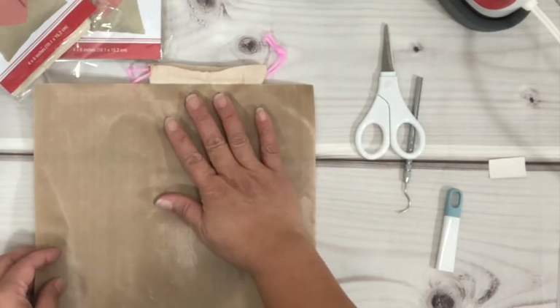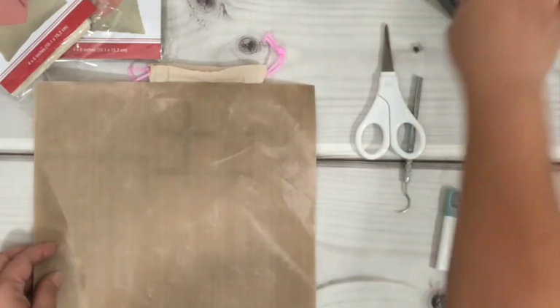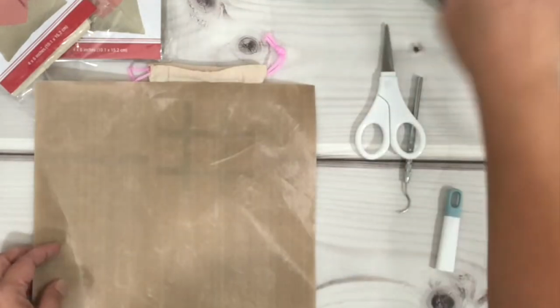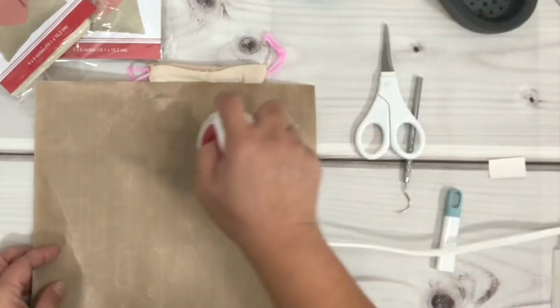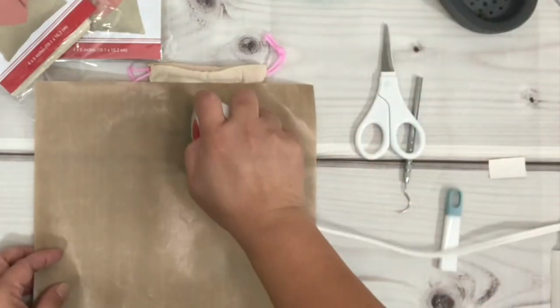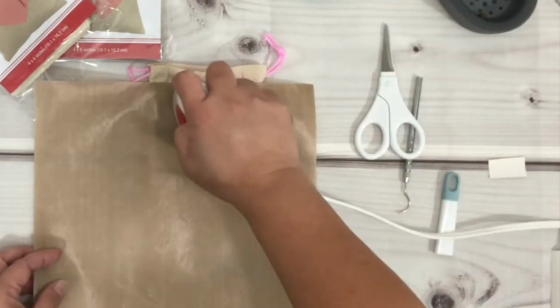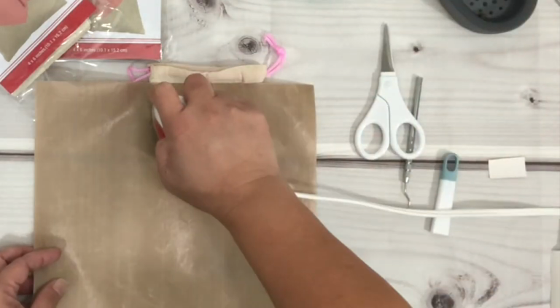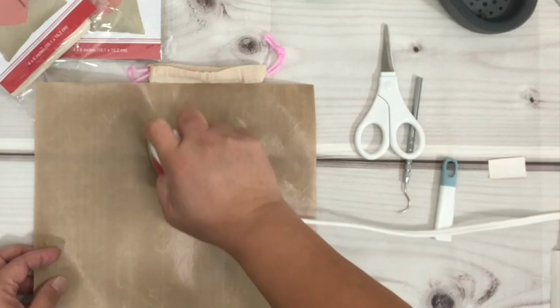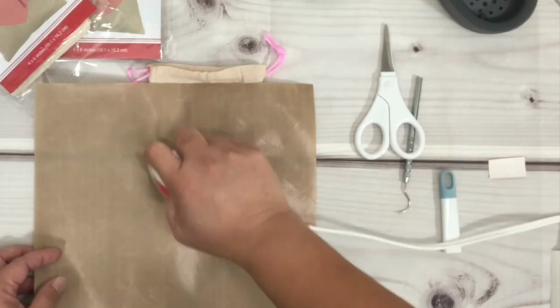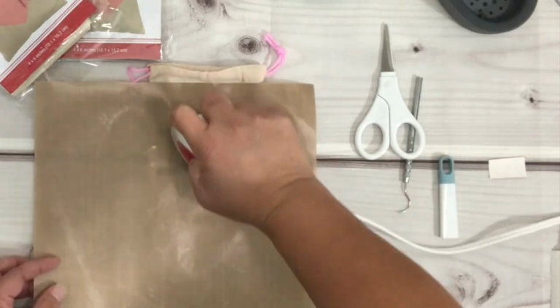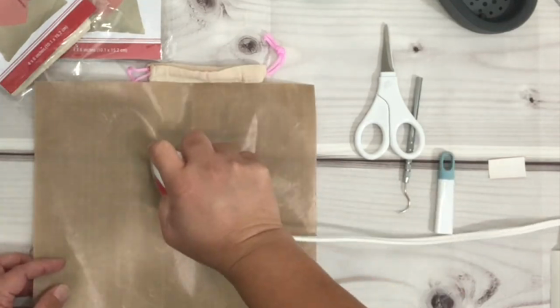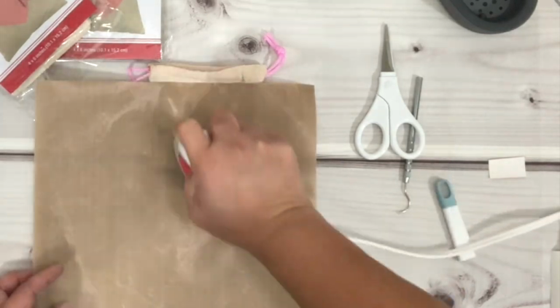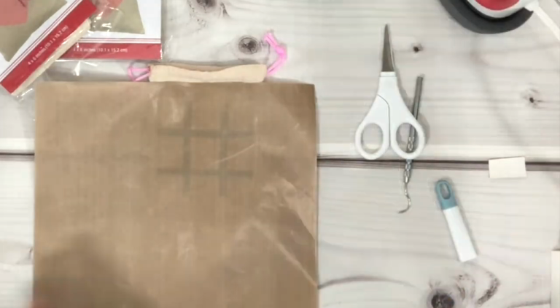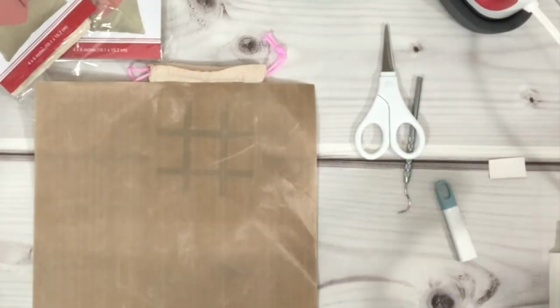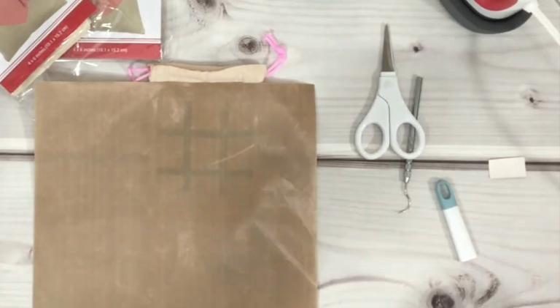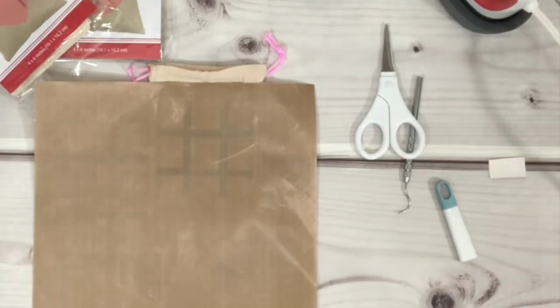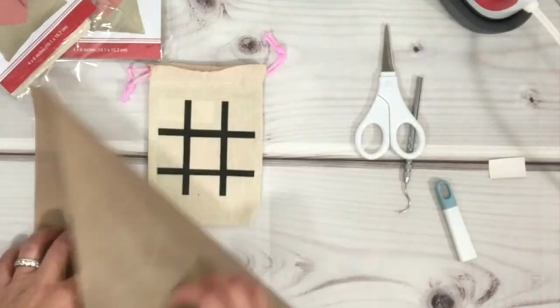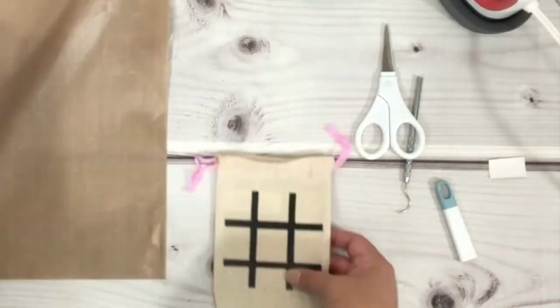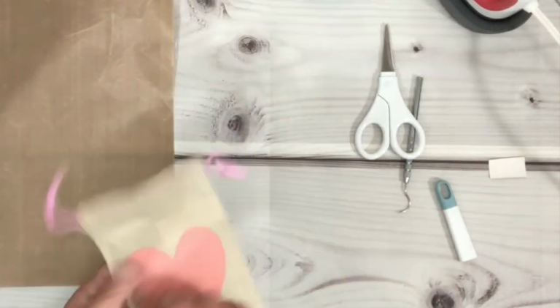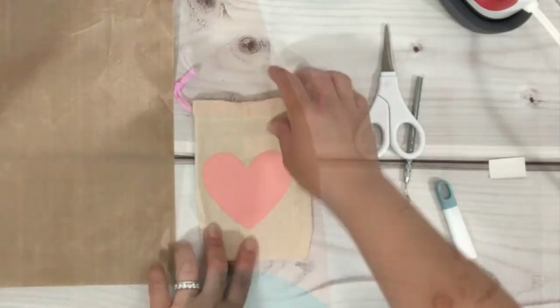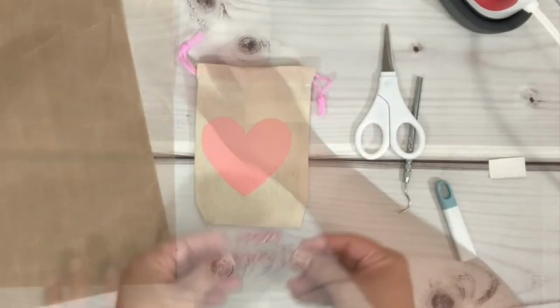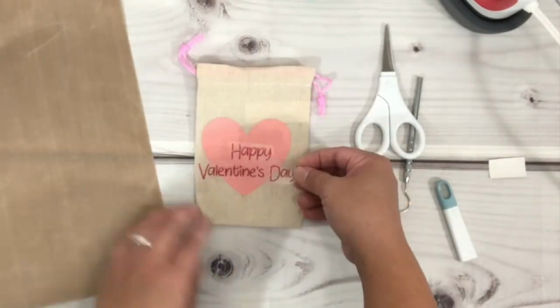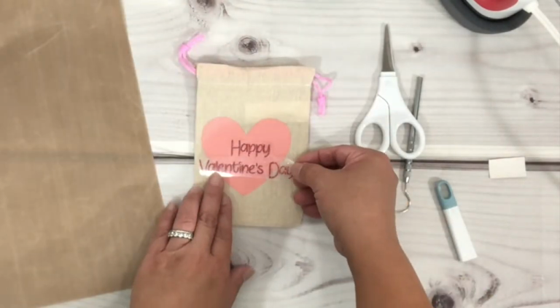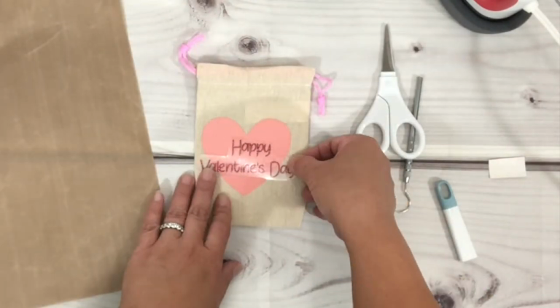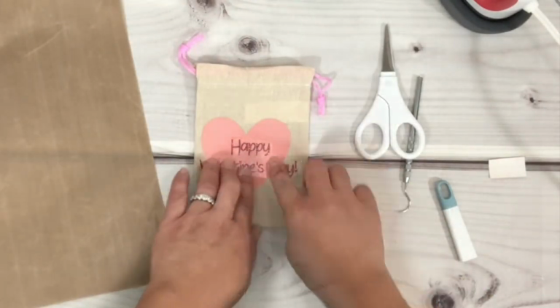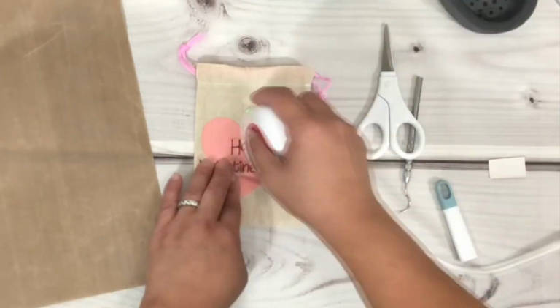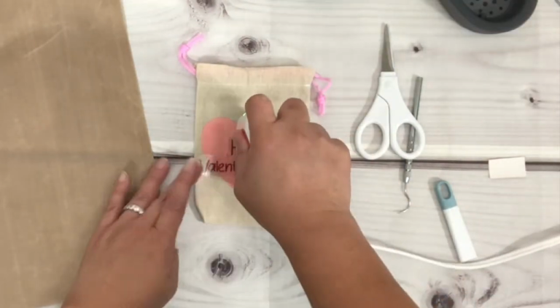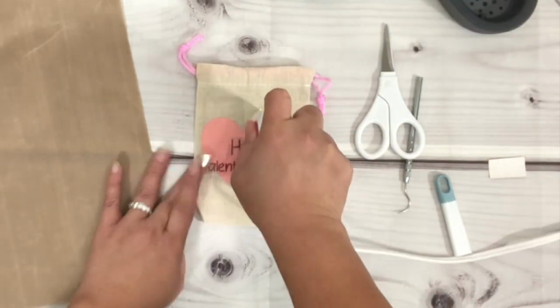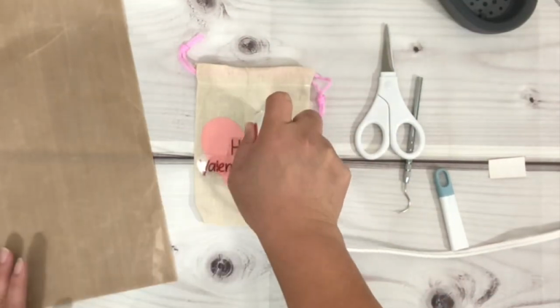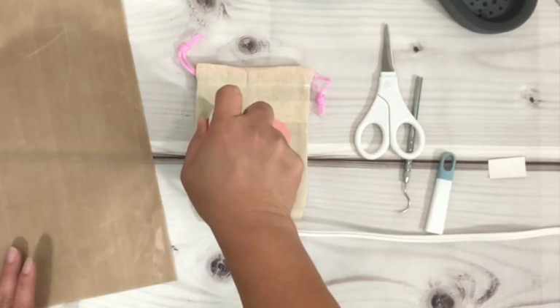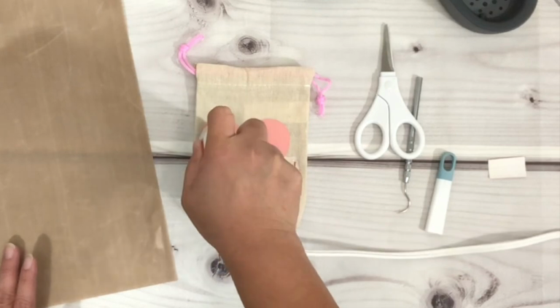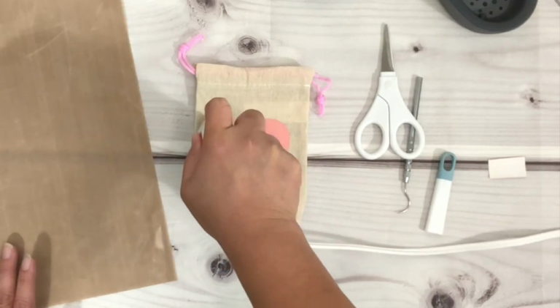Then I'm placing a Teflon sheet over the HTV and pouch and I'm going to go over it with my mini press again, just to make sure the HTV is completely adhered onto the pouch. There's no need to do this step if you don't need to — this is just something I prefer to do.